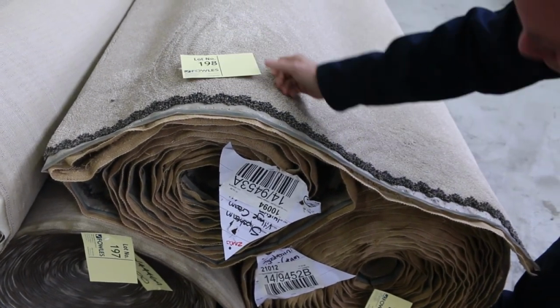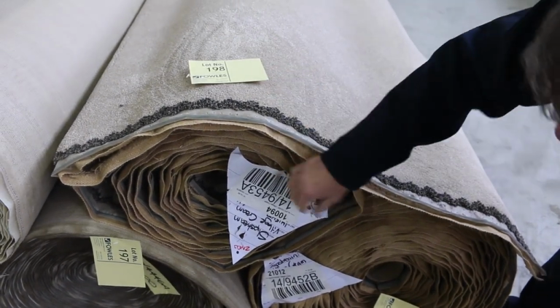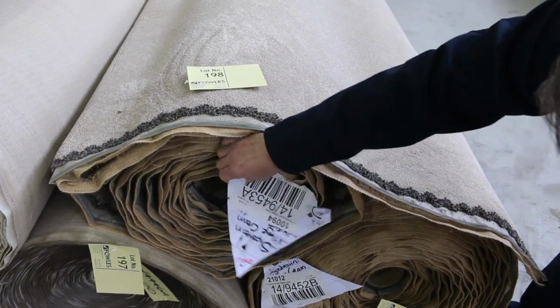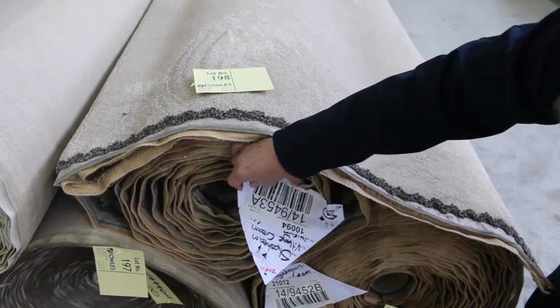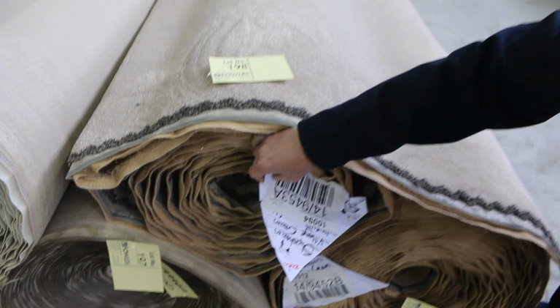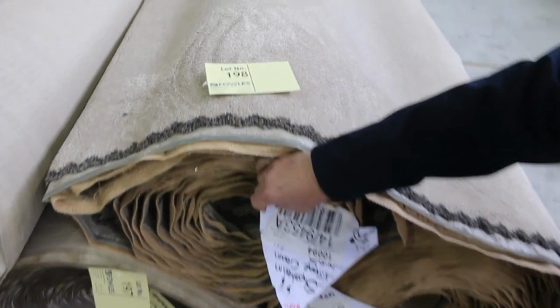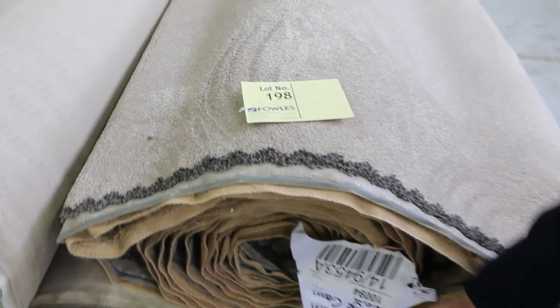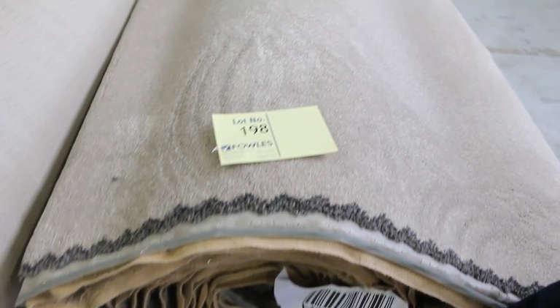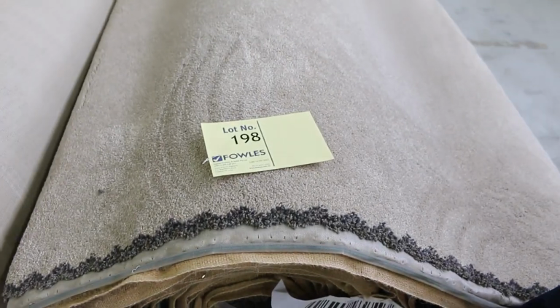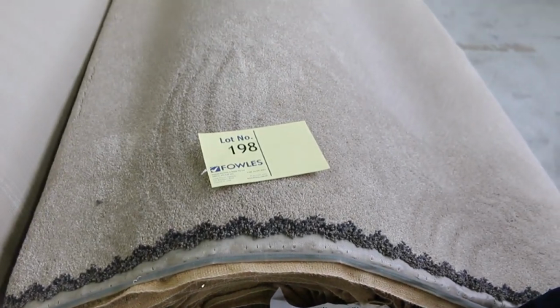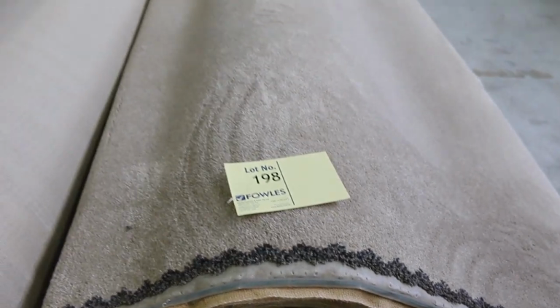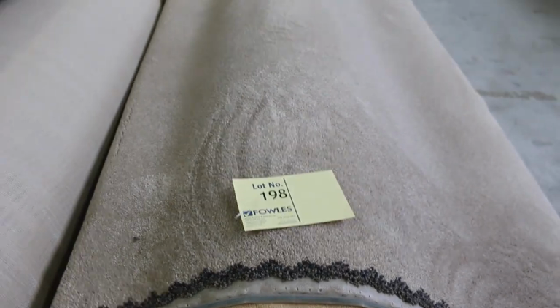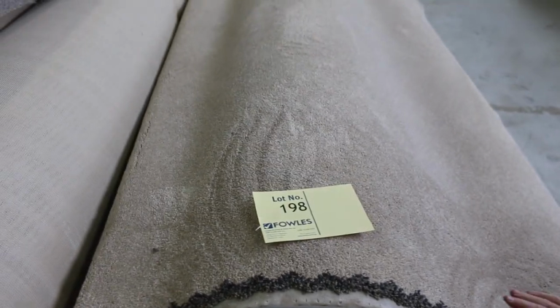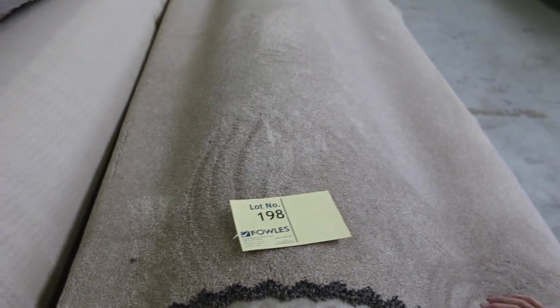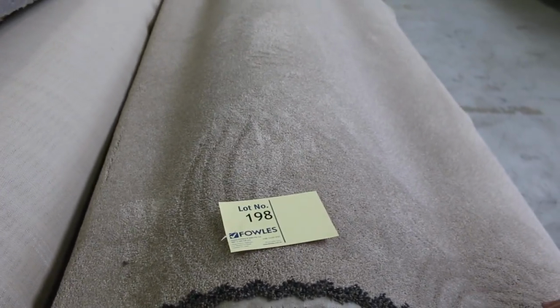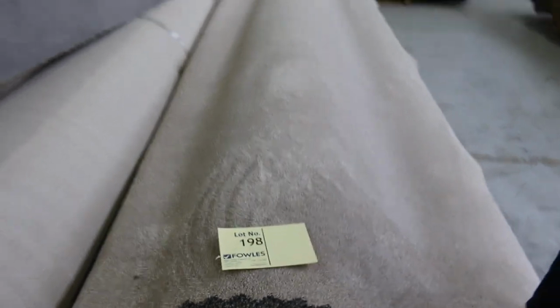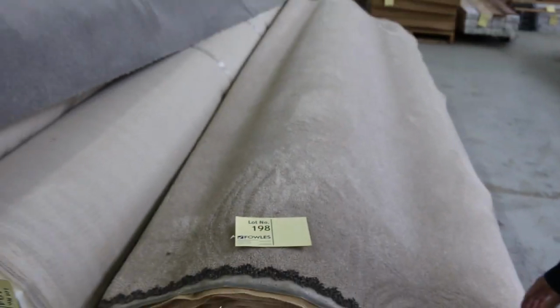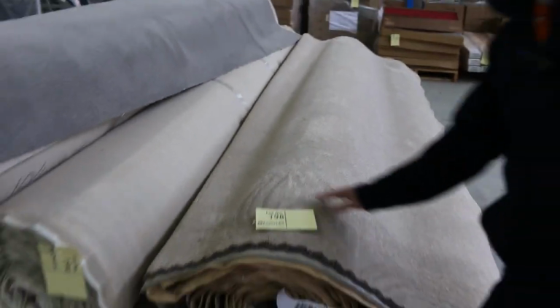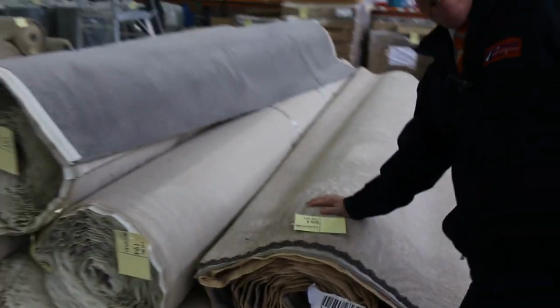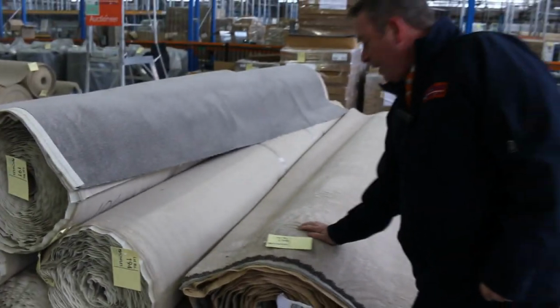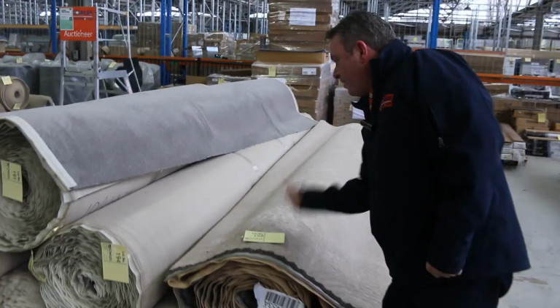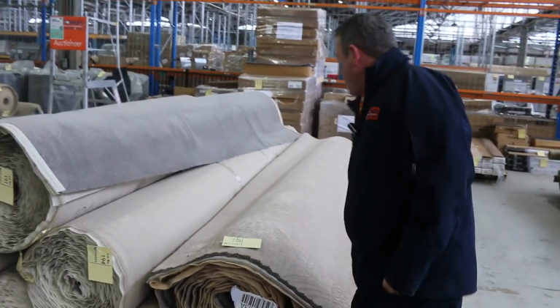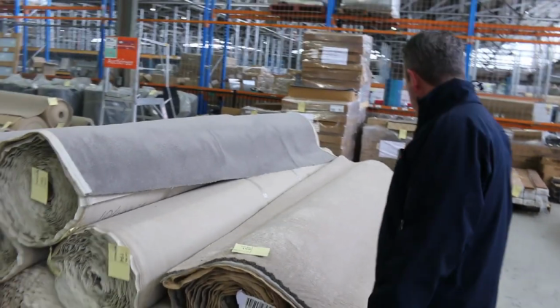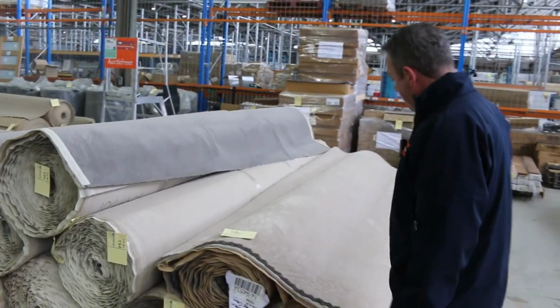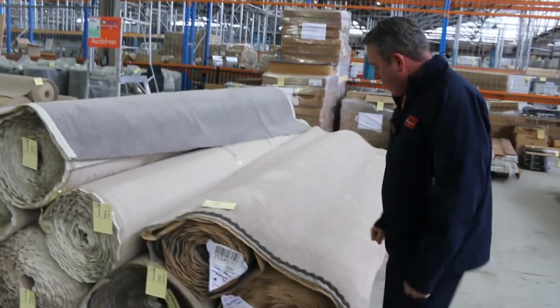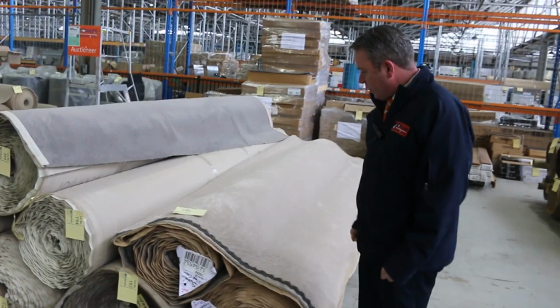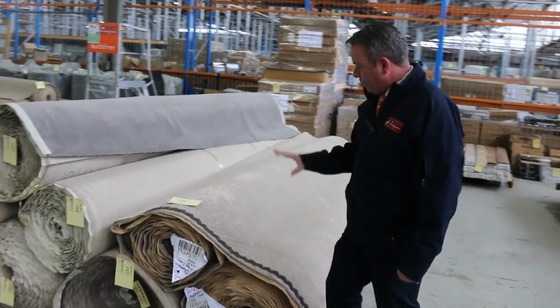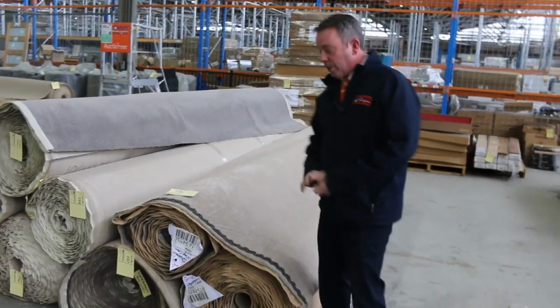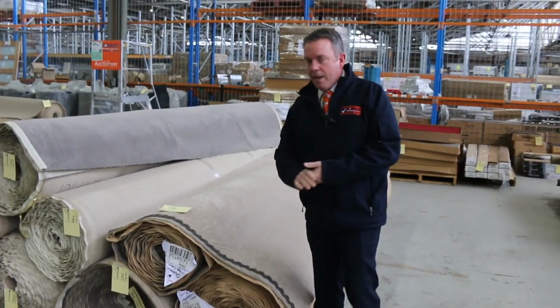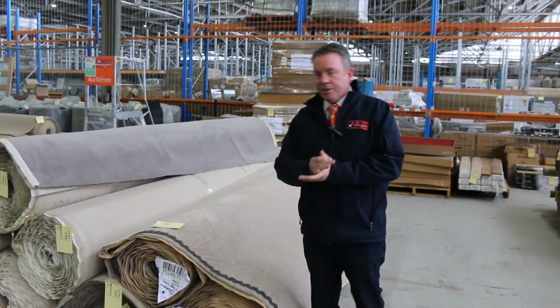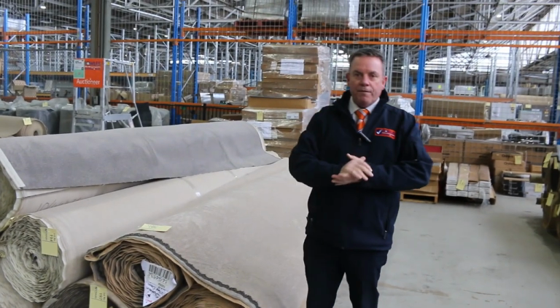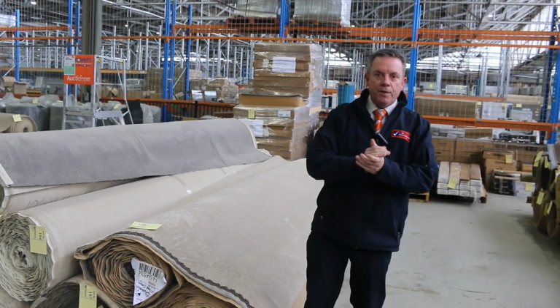Lot number 198 is 12.5 metres and lot number 199 is 27 metres. I'd expect those to sell for around $50 to $60 a metre, saving yourself well over $100 on something like that. It's a beautiful quality carpet — a top one to finish off with.